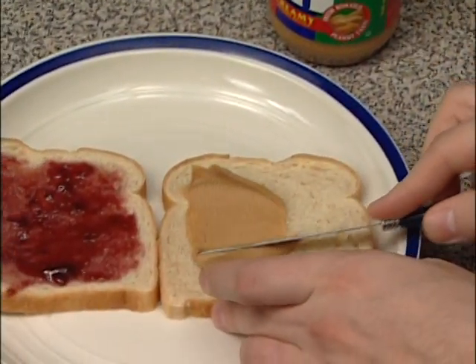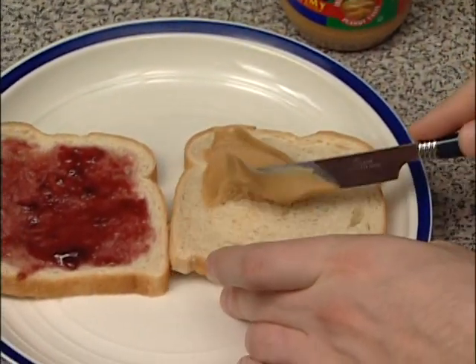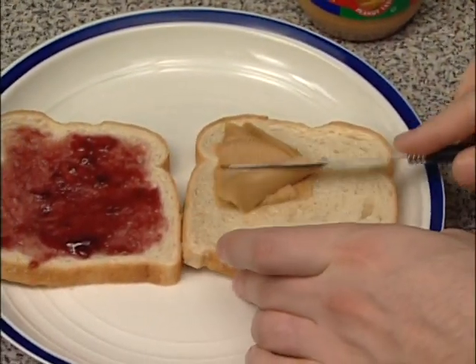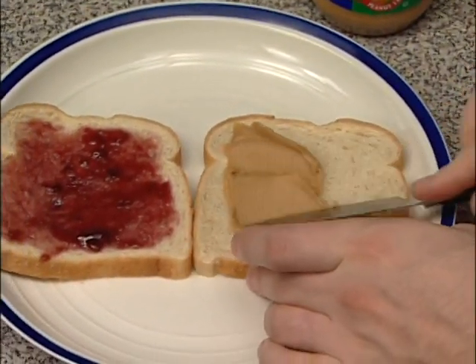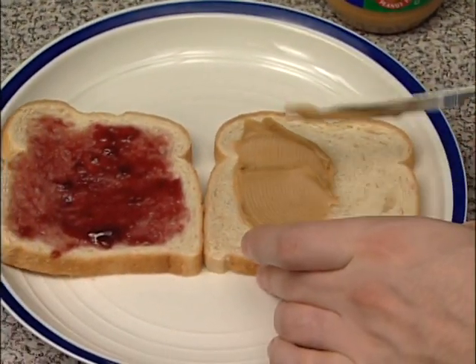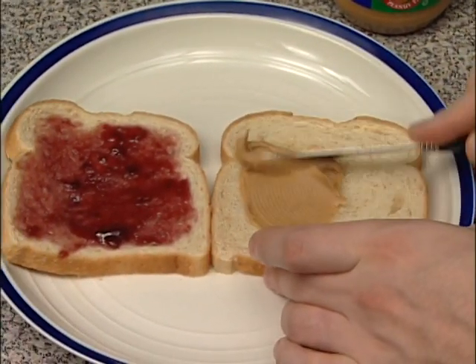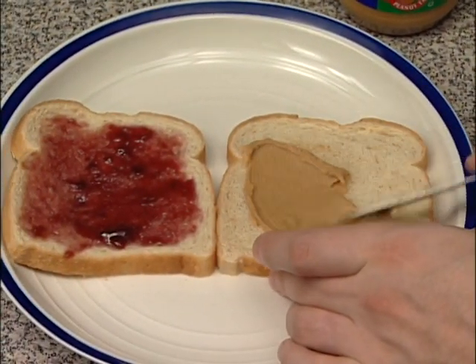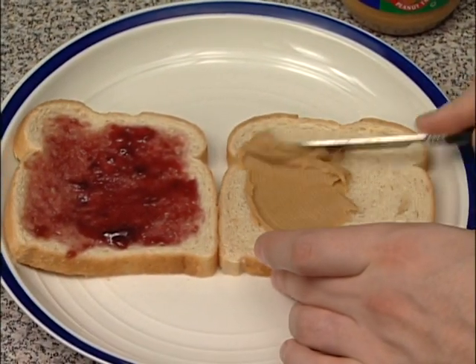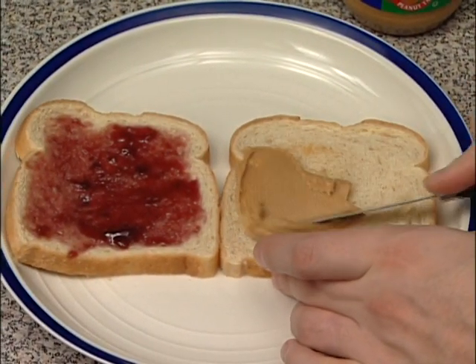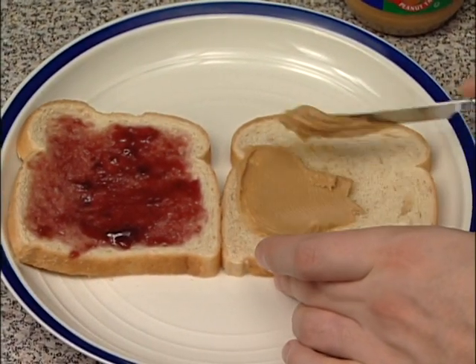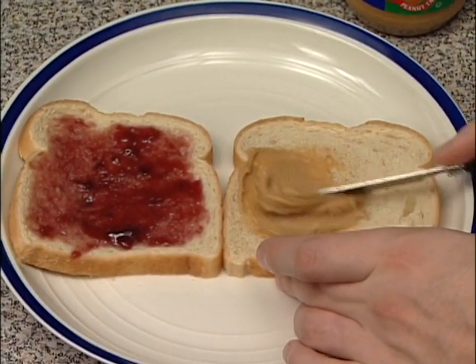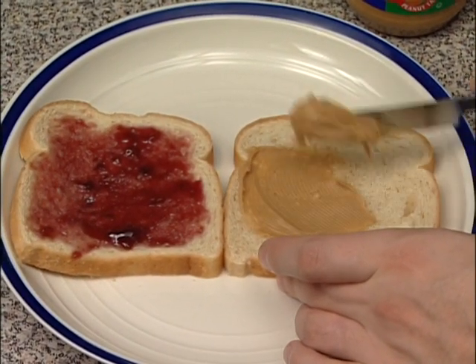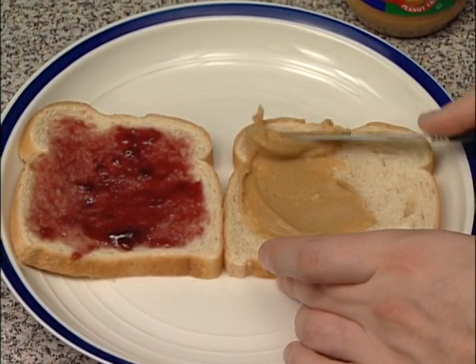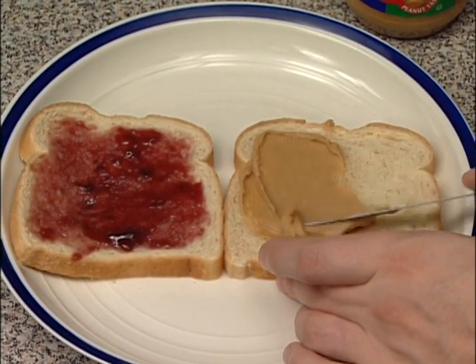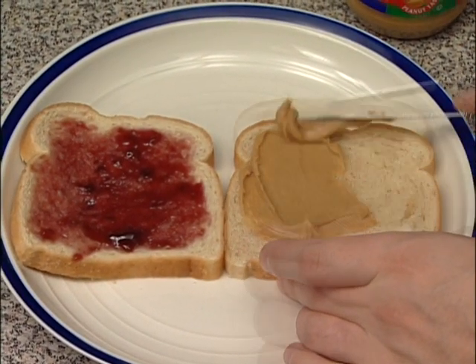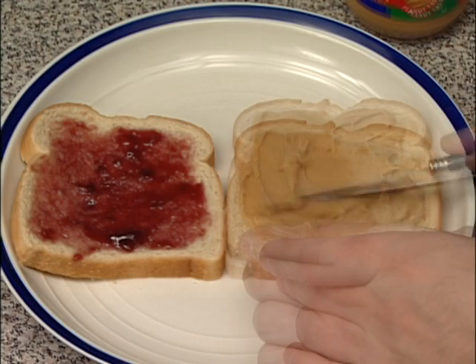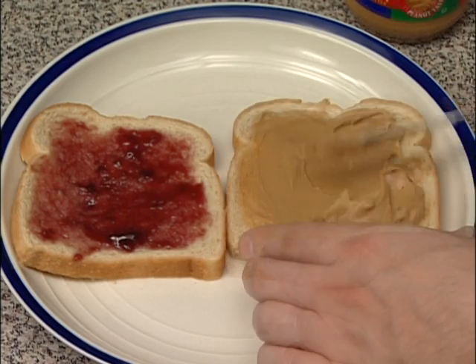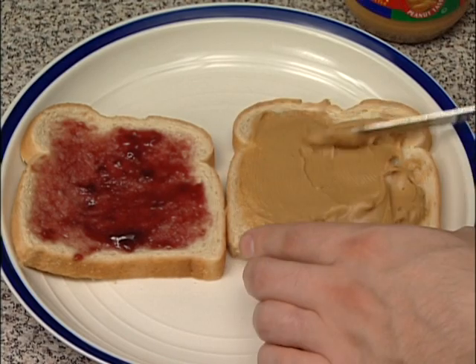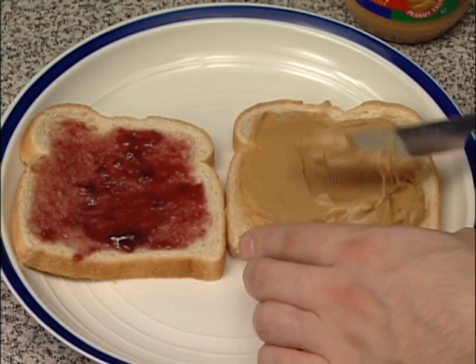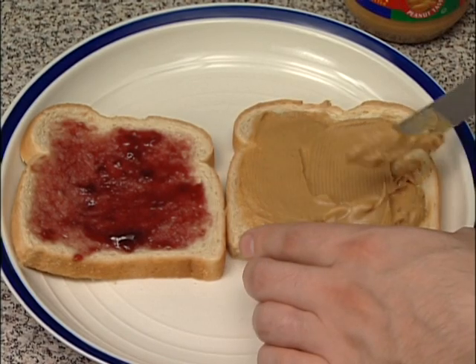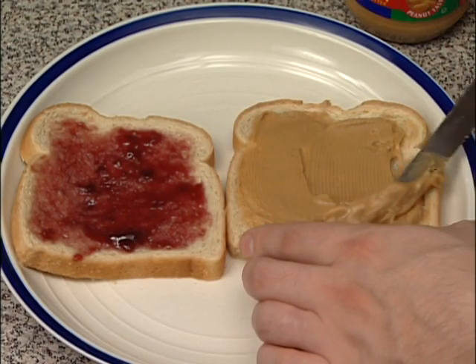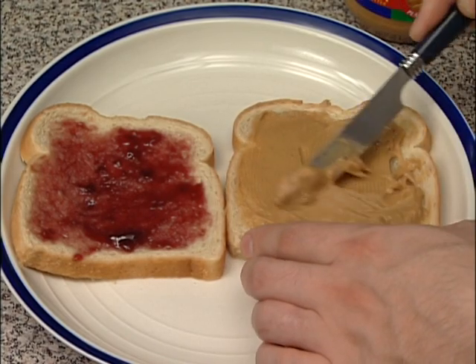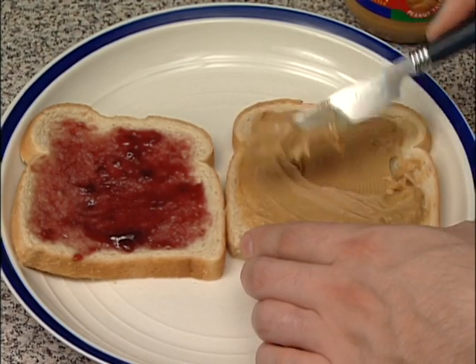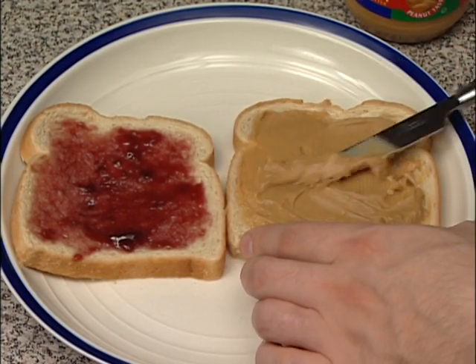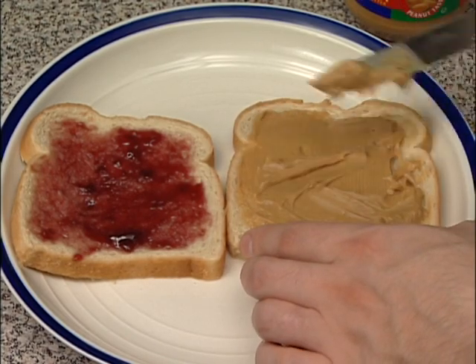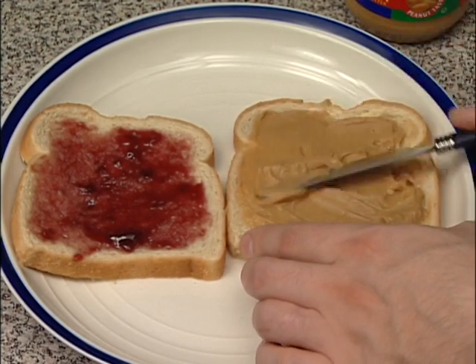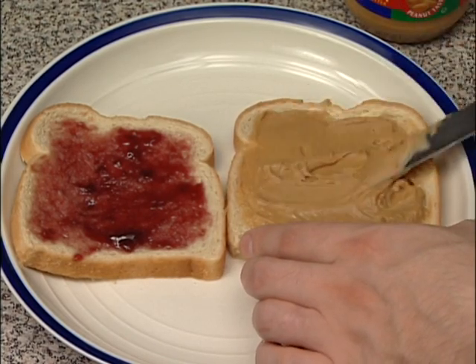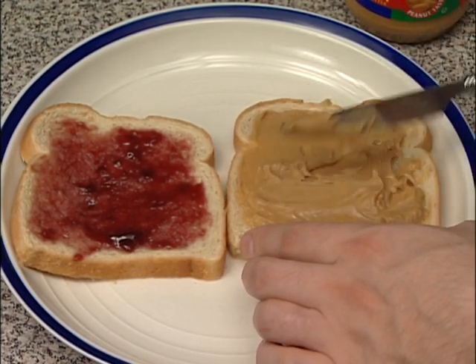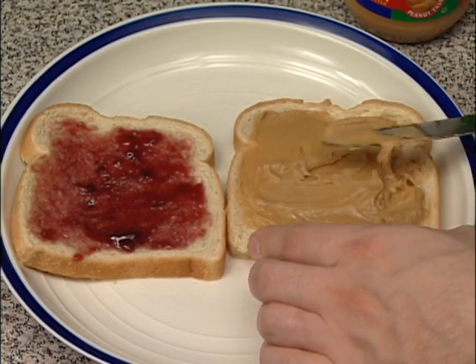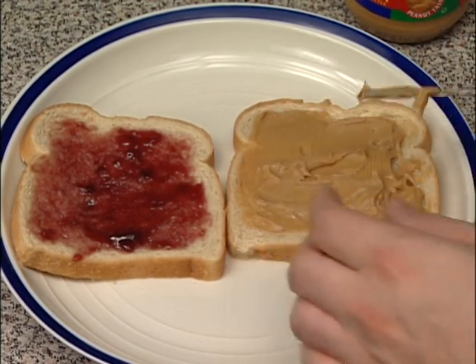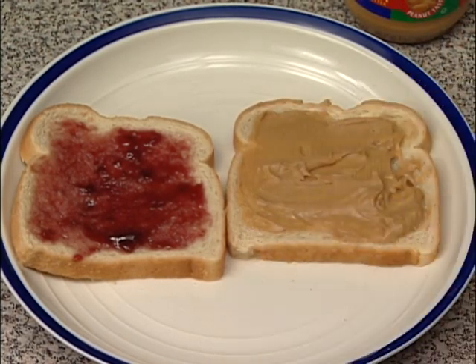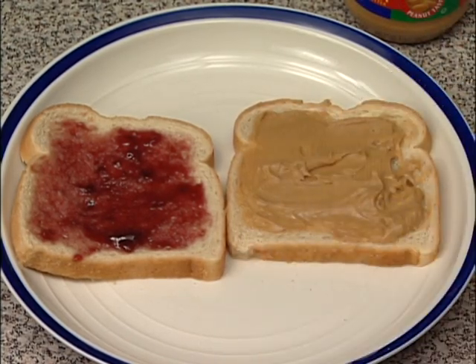Be careful not to rip the bread. That's it! Perfect!